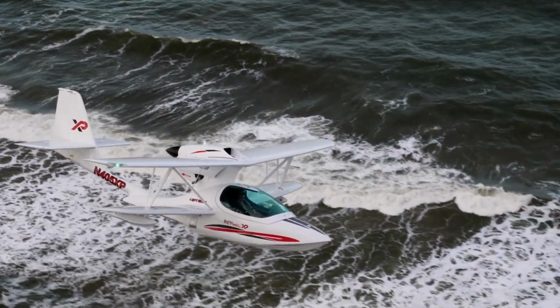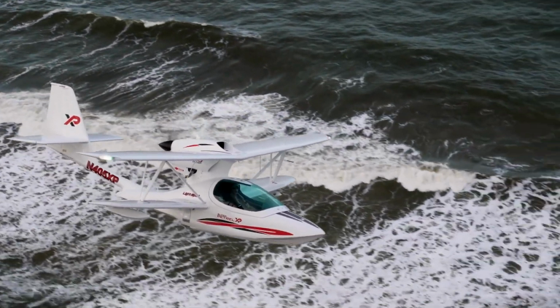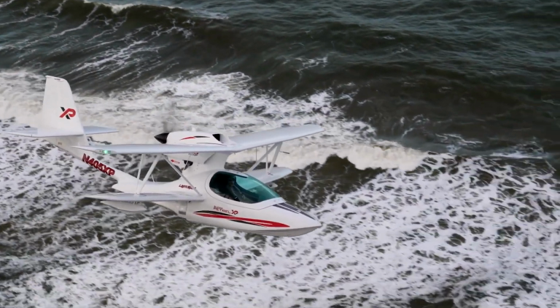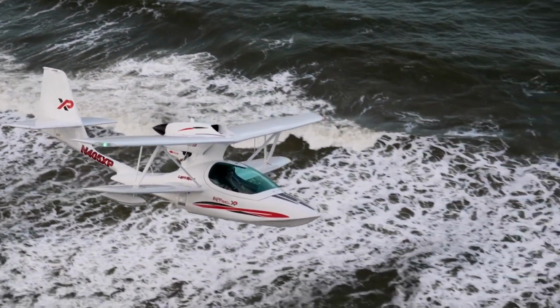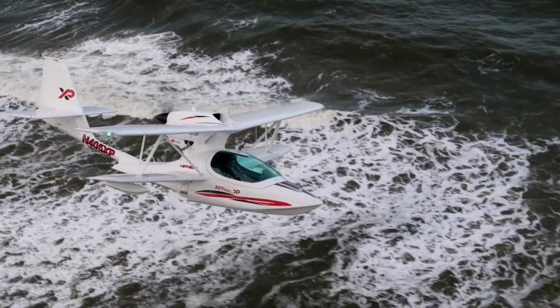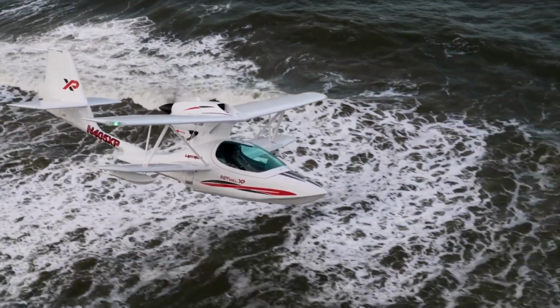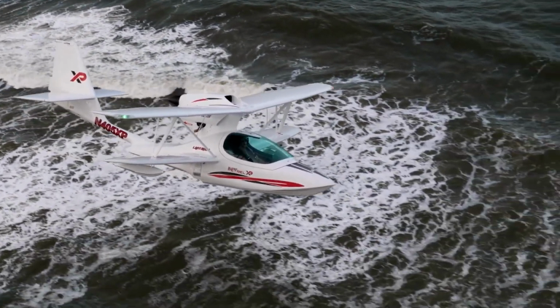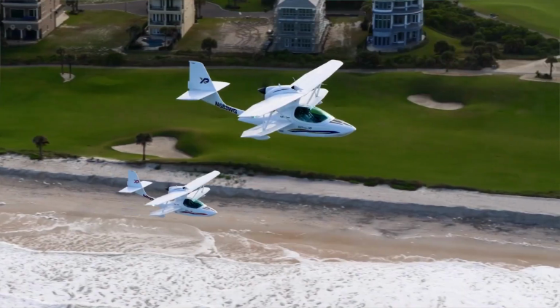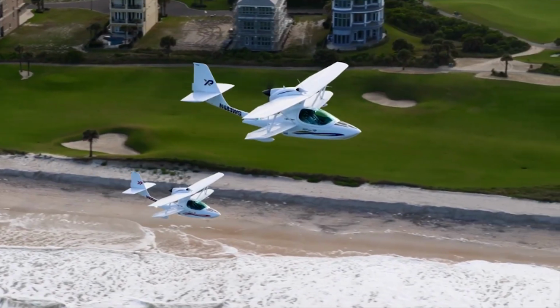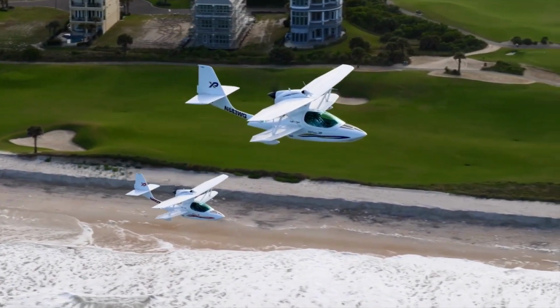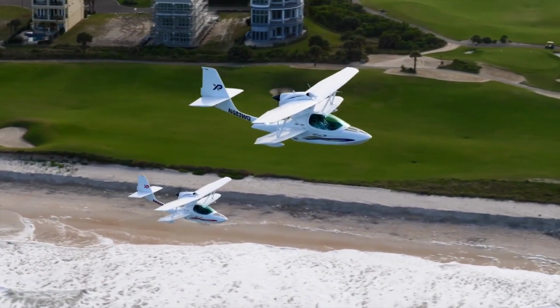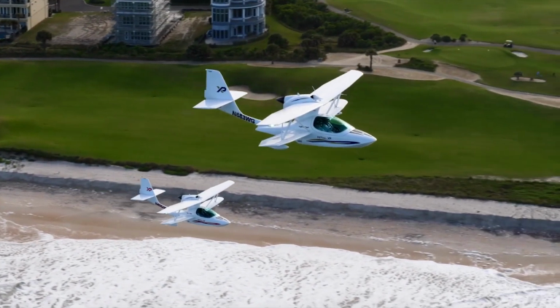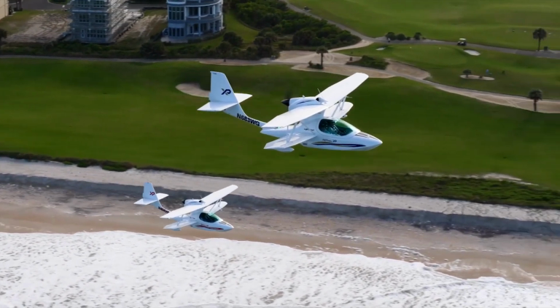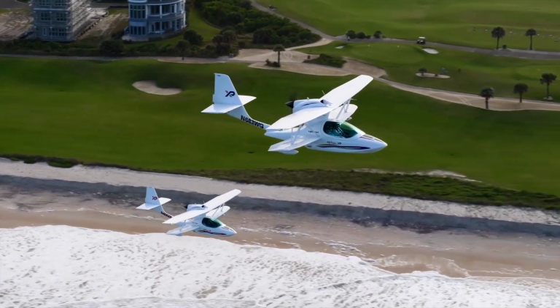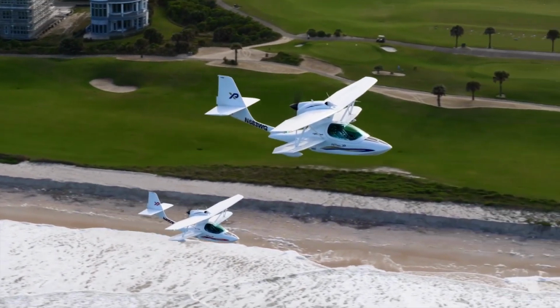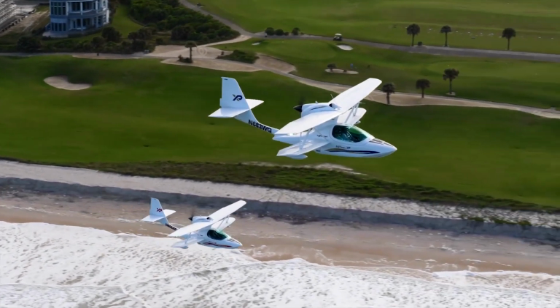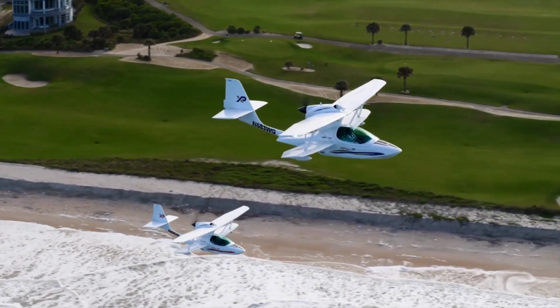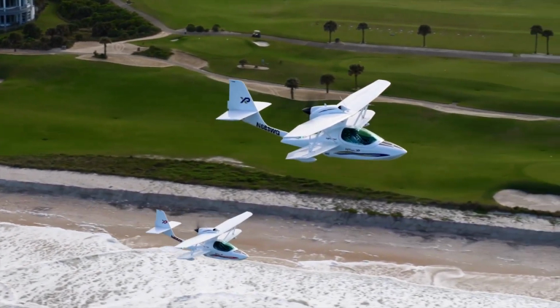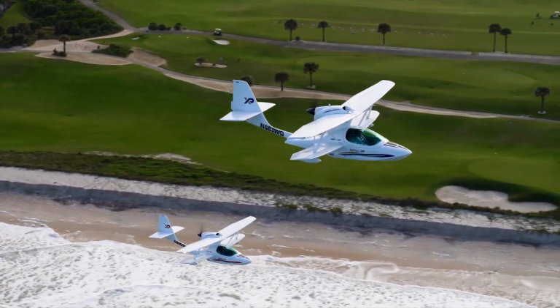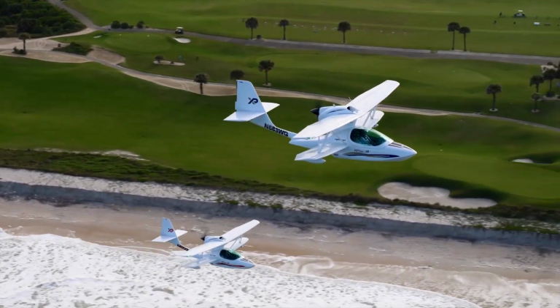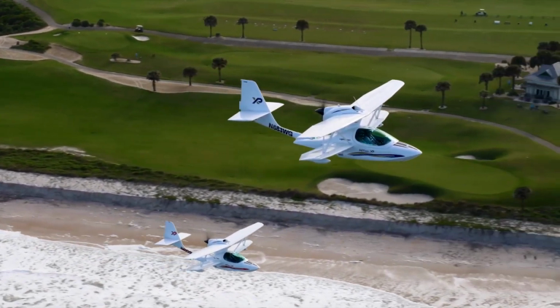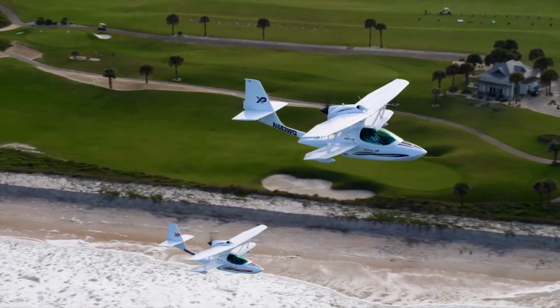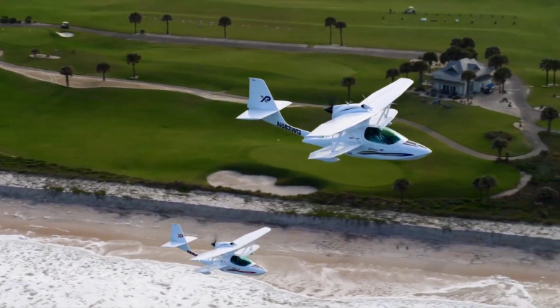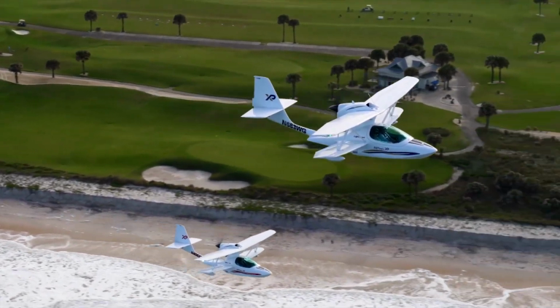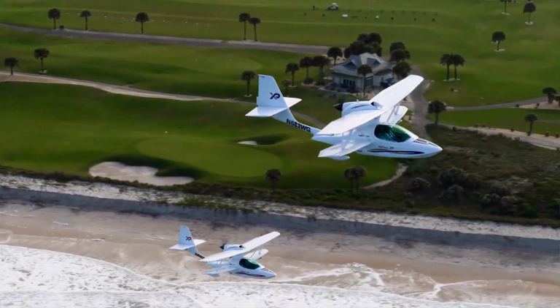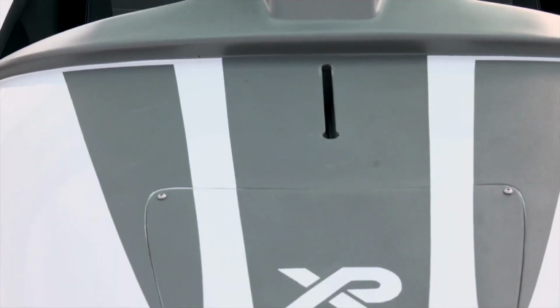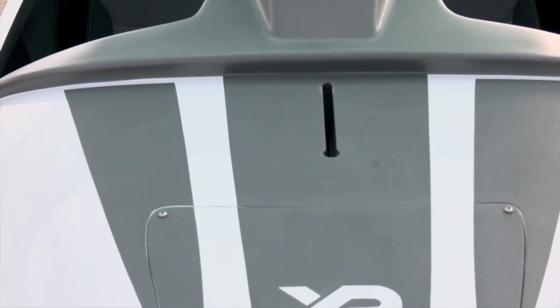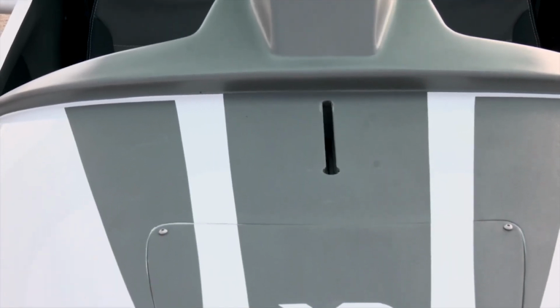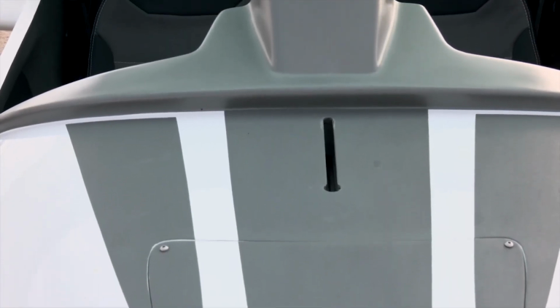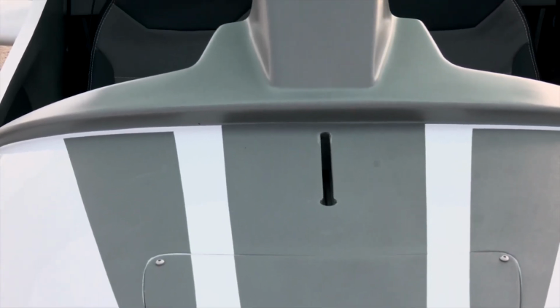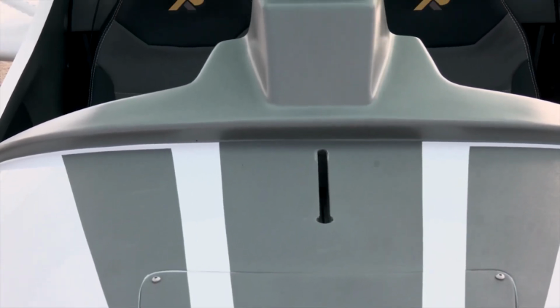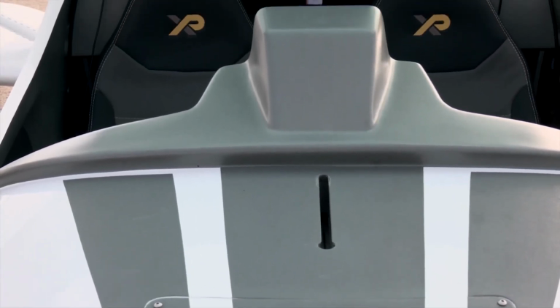20 years. You could have learned to play the guitar, take up salsa dancing, or even get a degree in astrophysics in that time. But instead, these engineers decided to build the coolest flying boat you've ever seen.